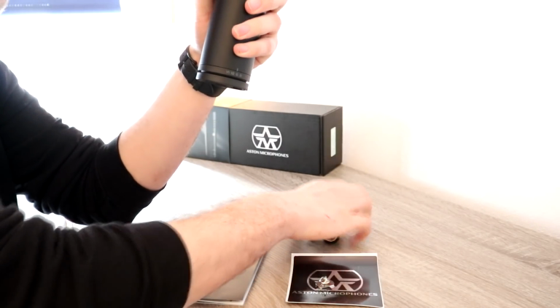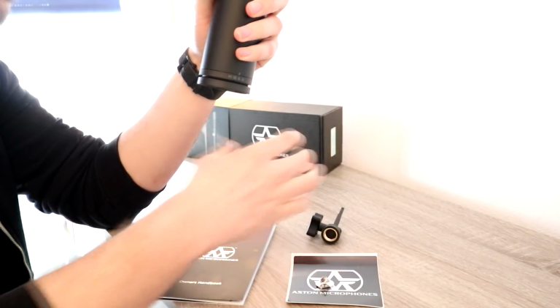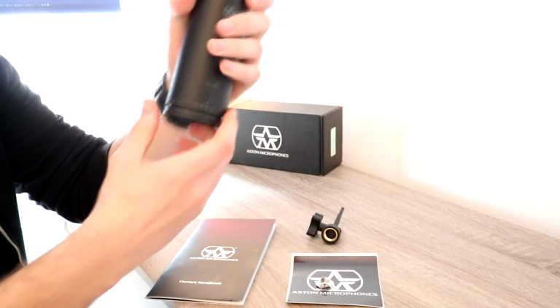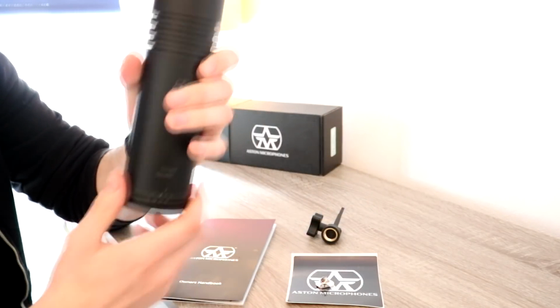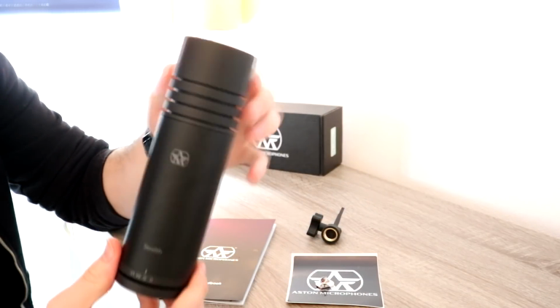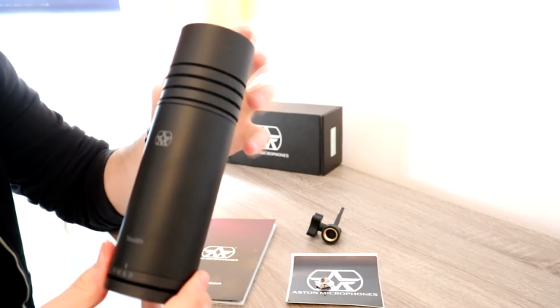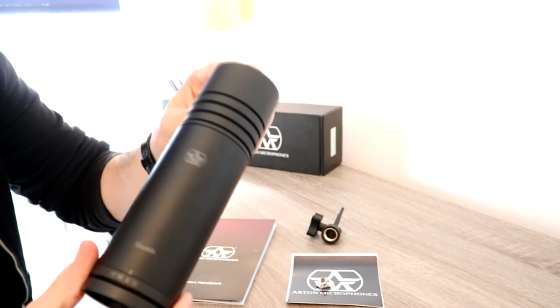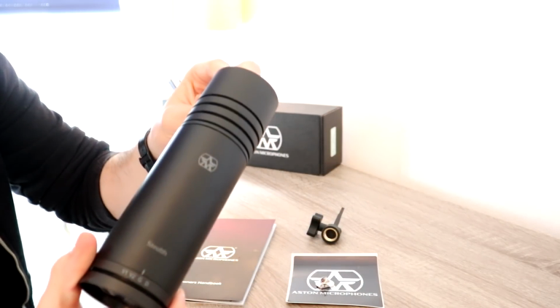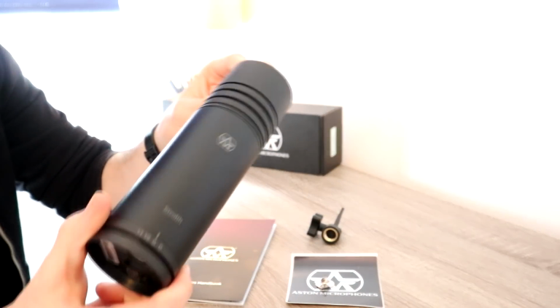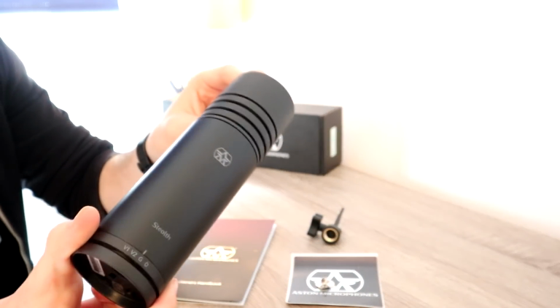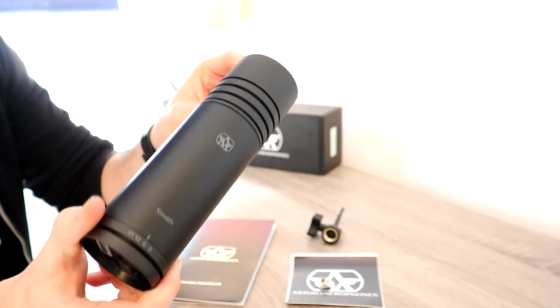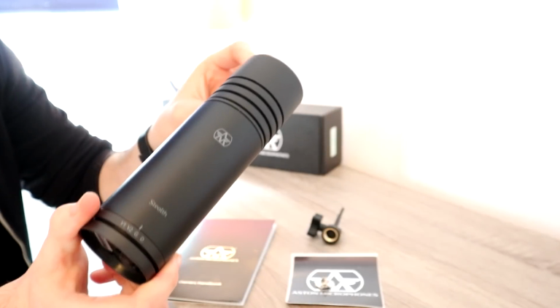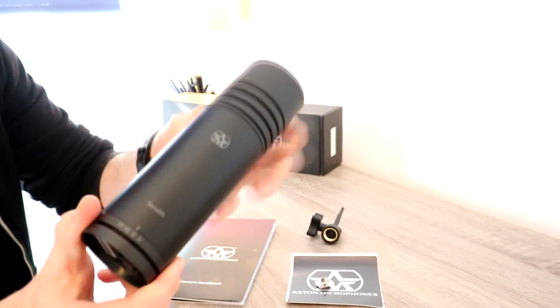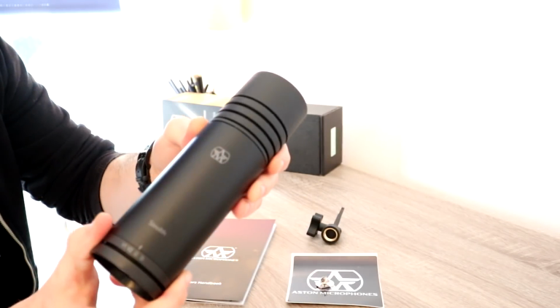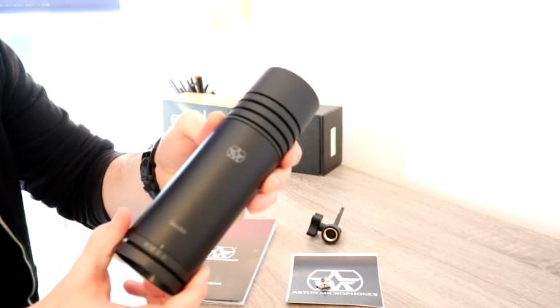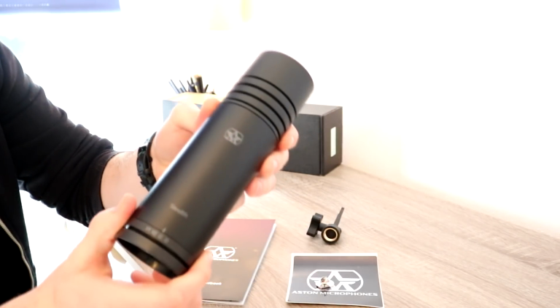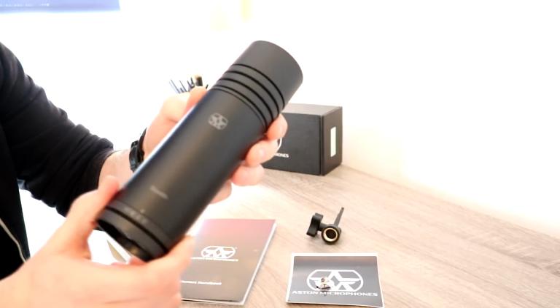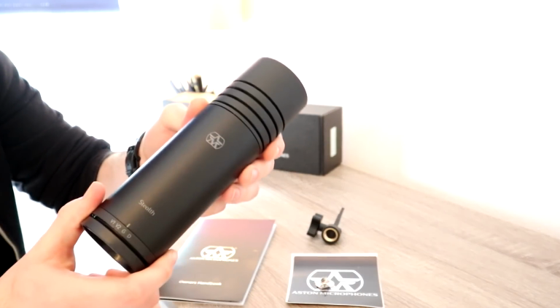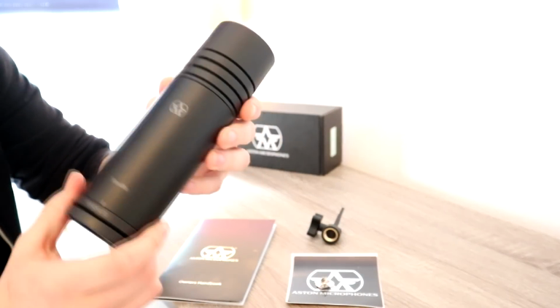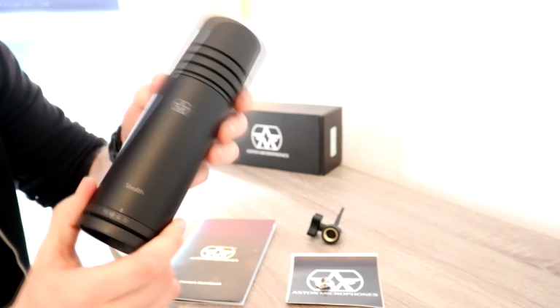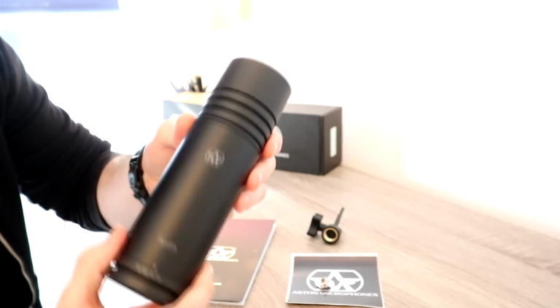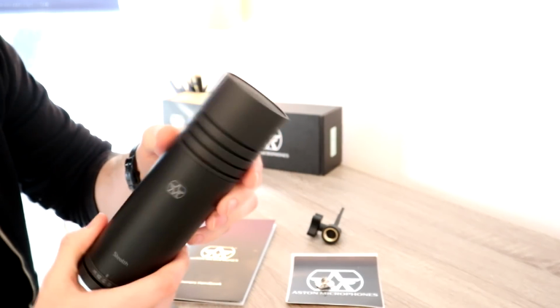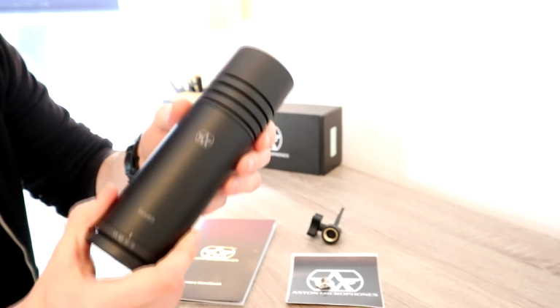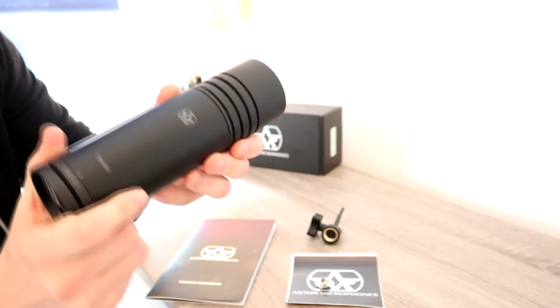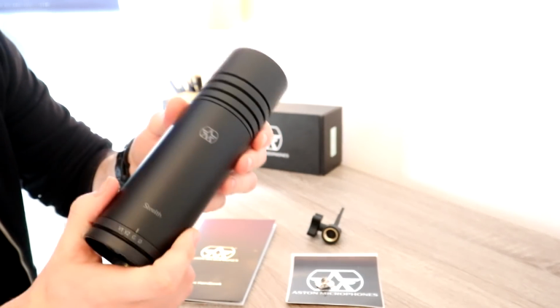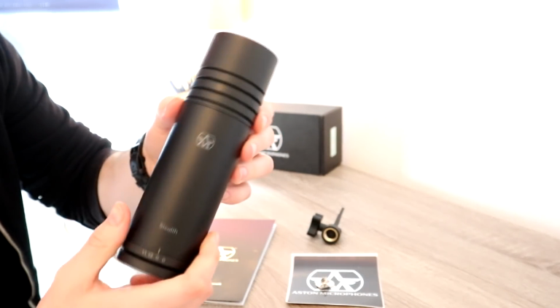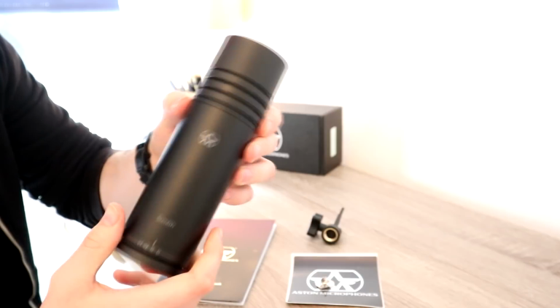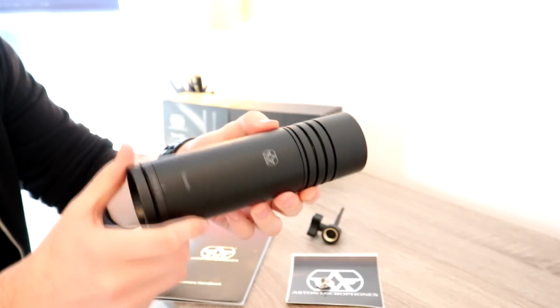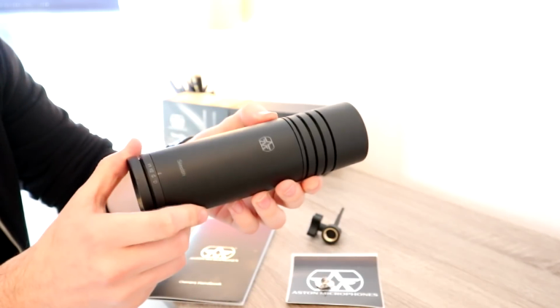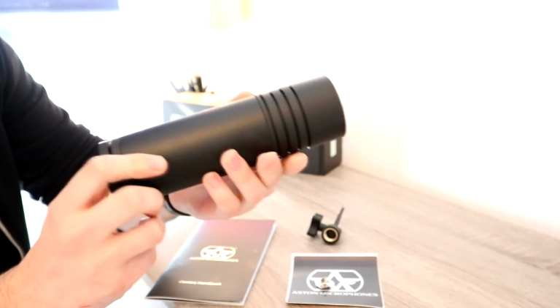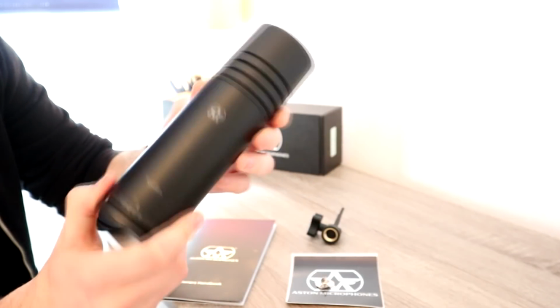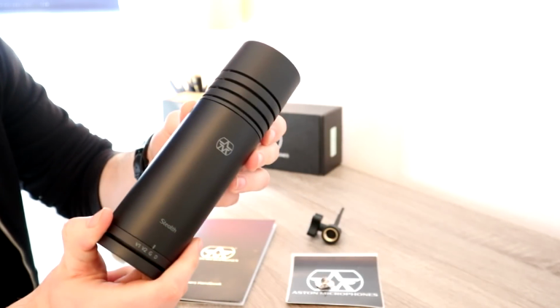Obviously the most important thing in the box is the microphone itself. It retails for £300 and it's built in Britain, so very happy about that. Let's get into the review.